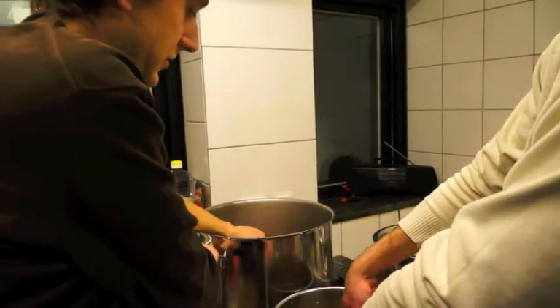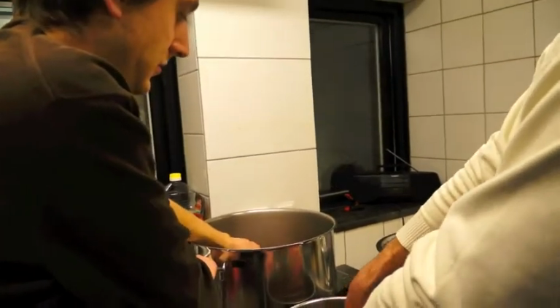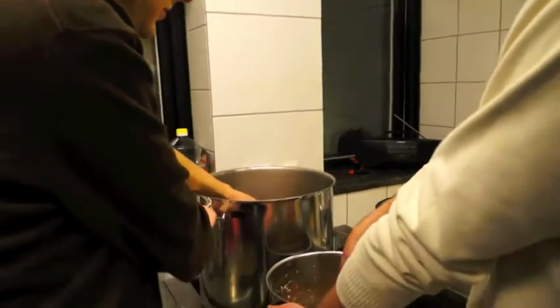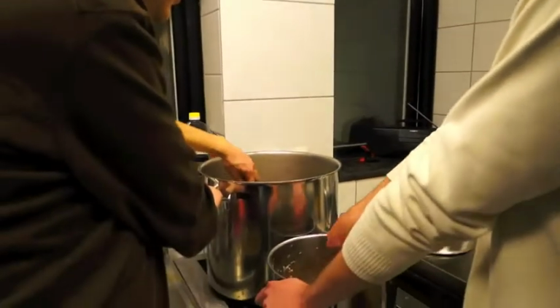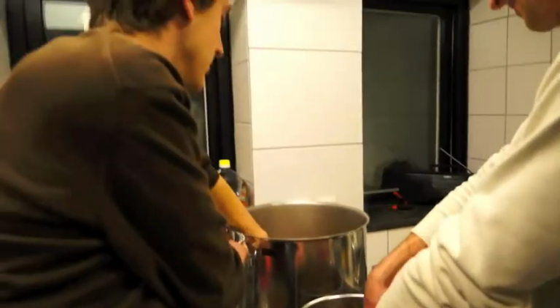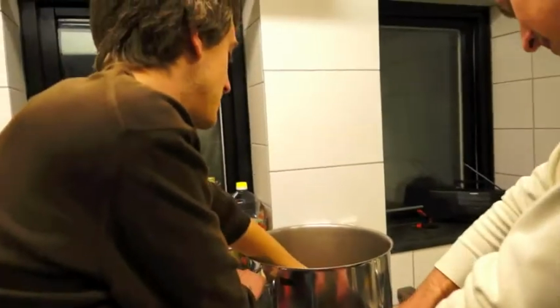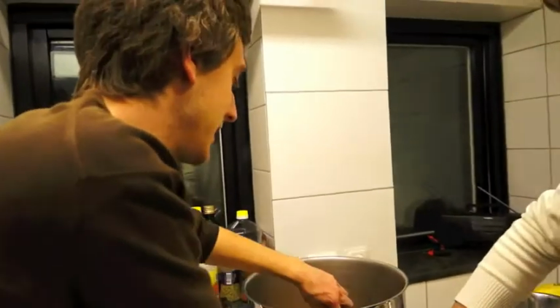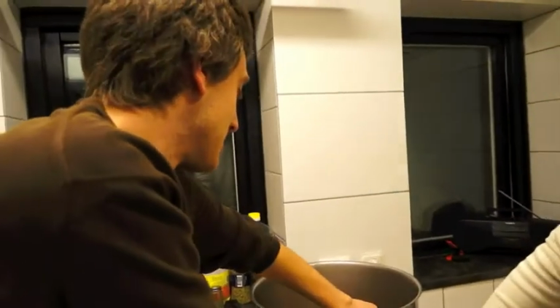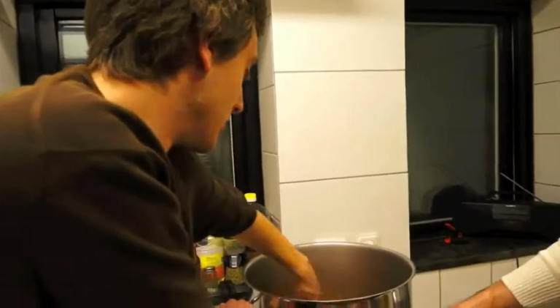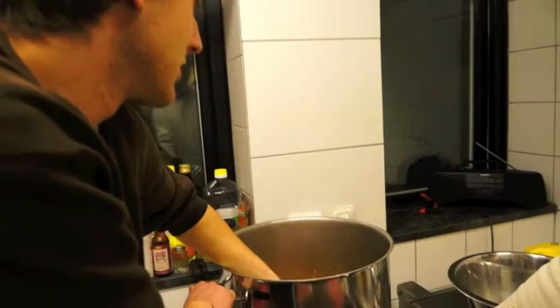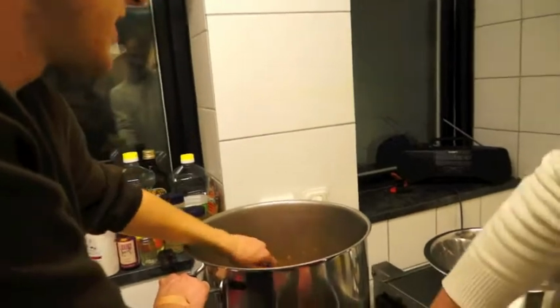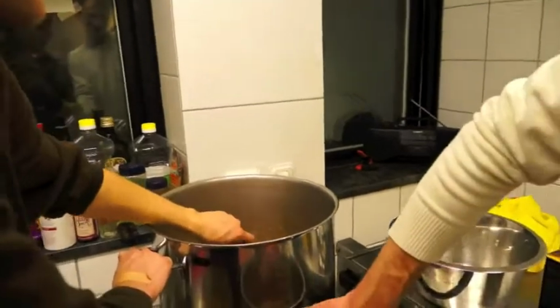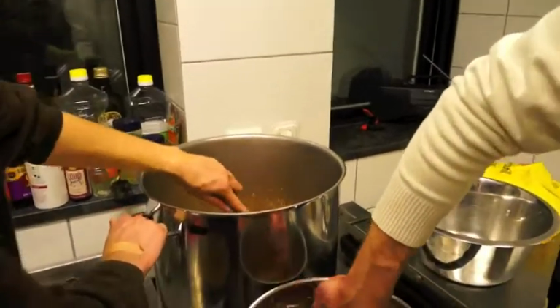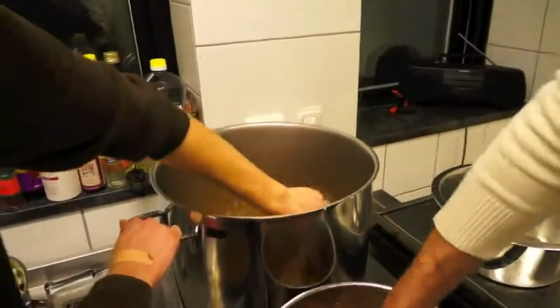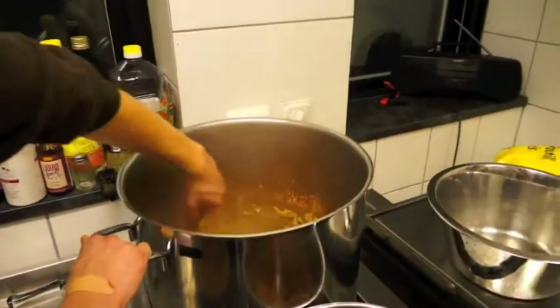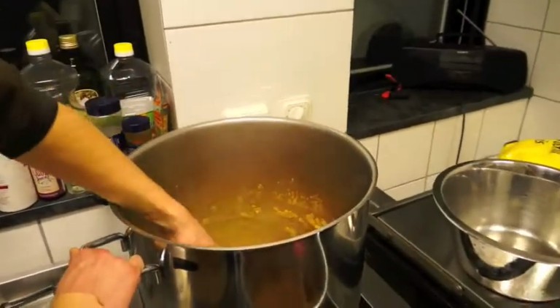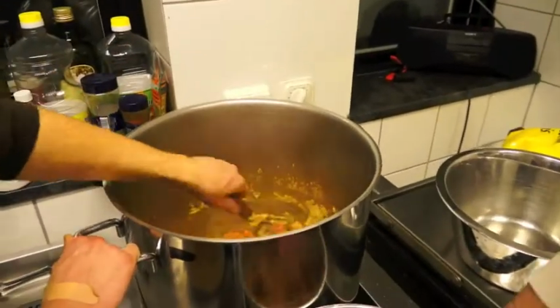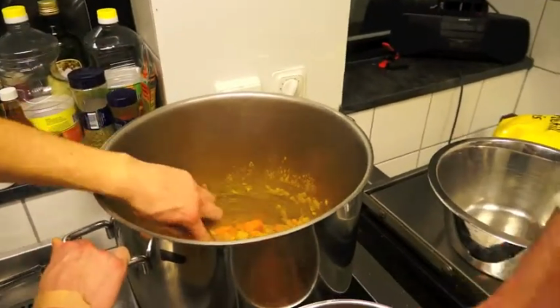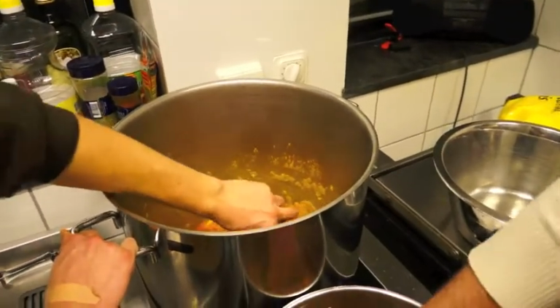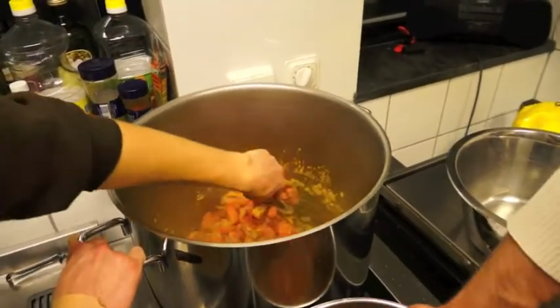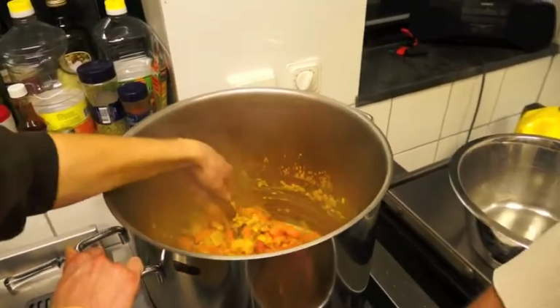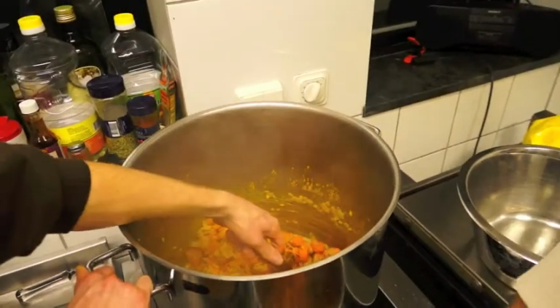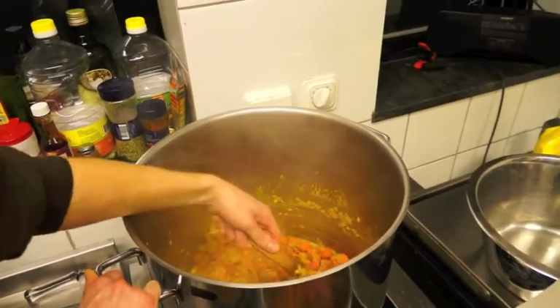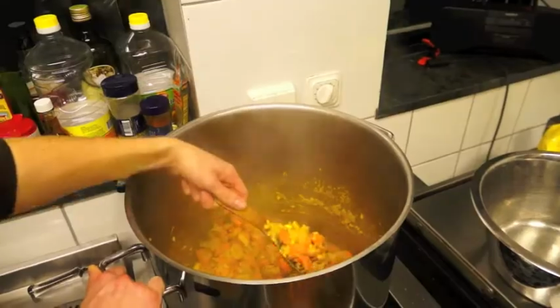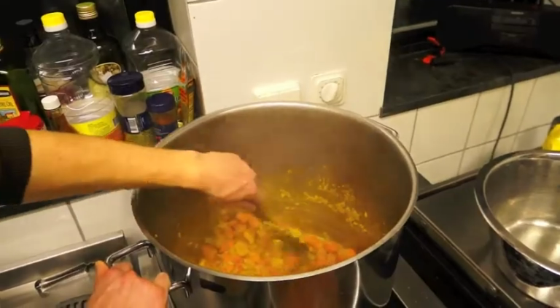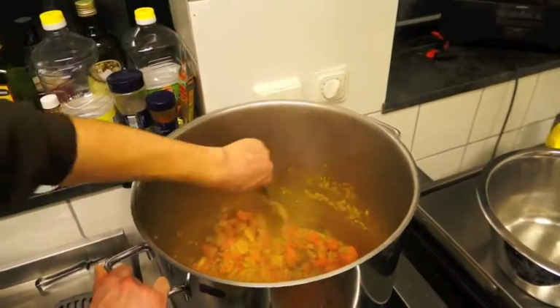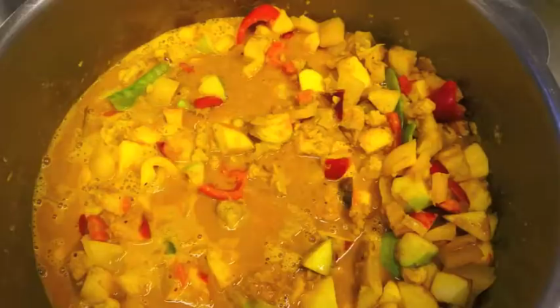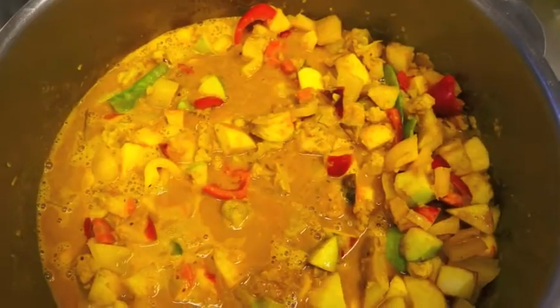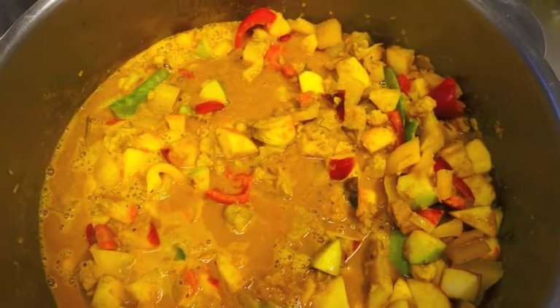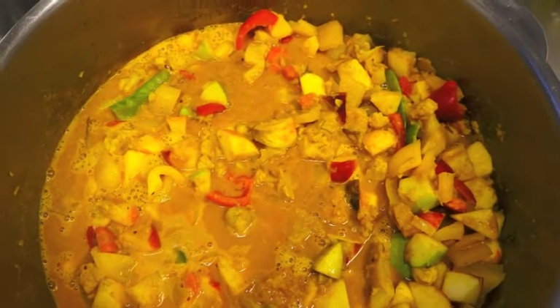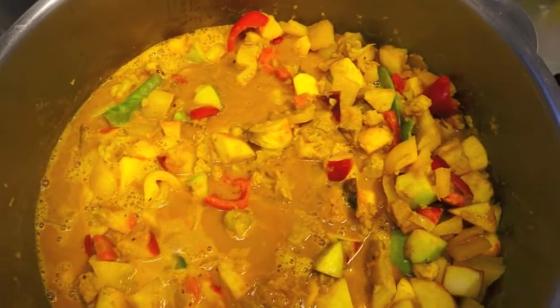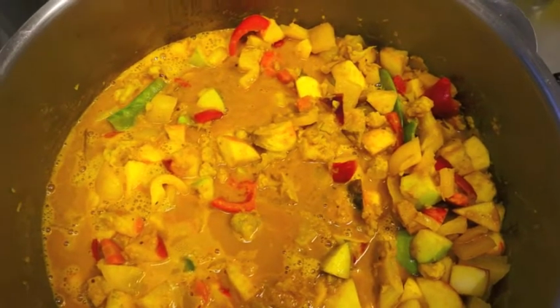And what are you up to, Jamie? Well, Jamie is up to making a curry. So we've got some onion in here, some spices, some mustard seeds, some garlic. It's going to taste sweet.